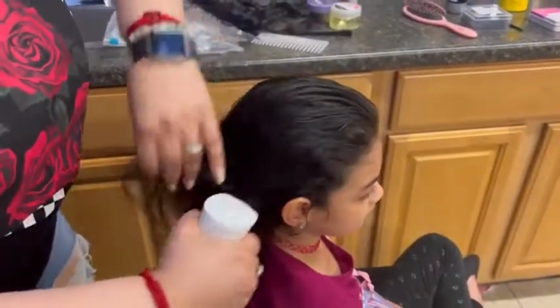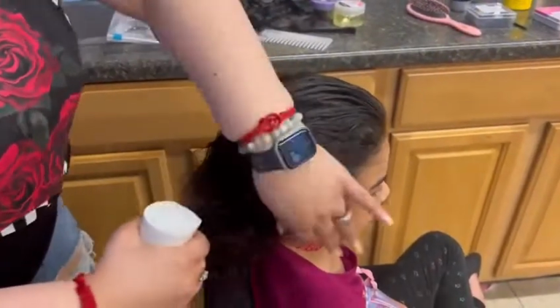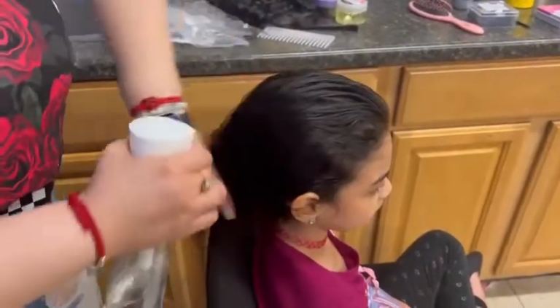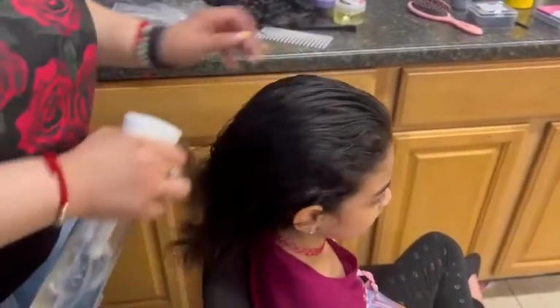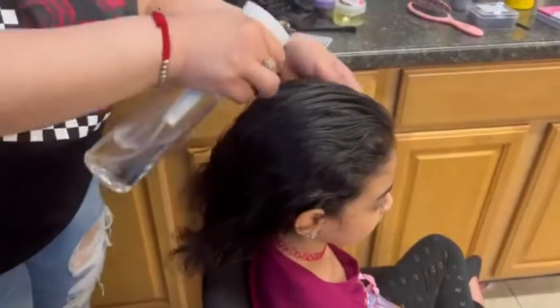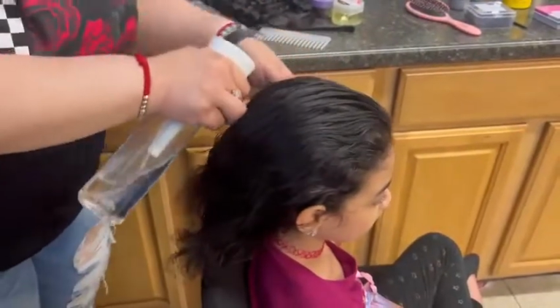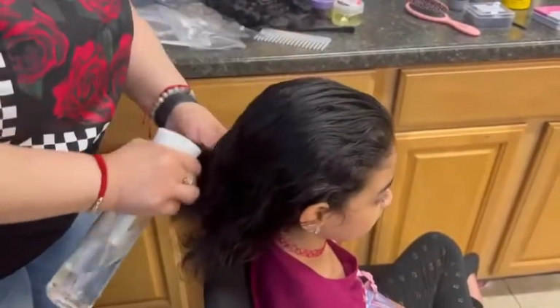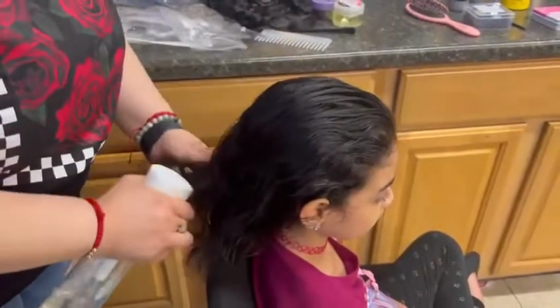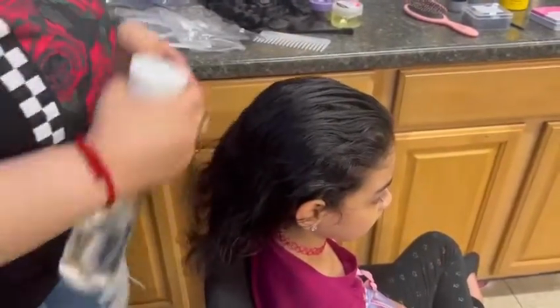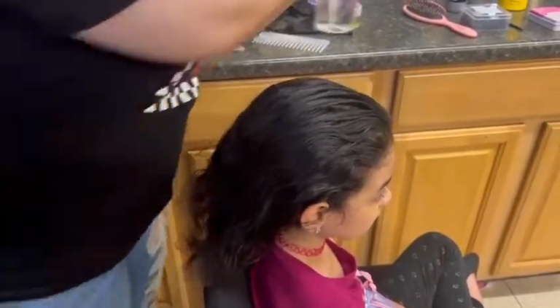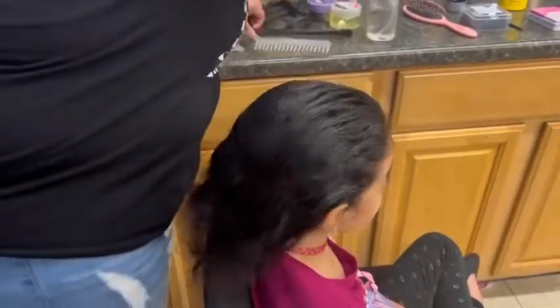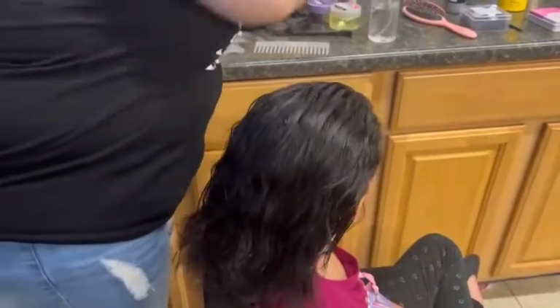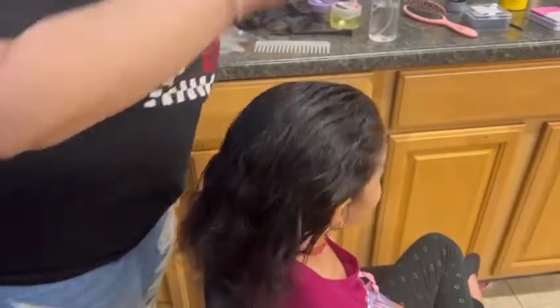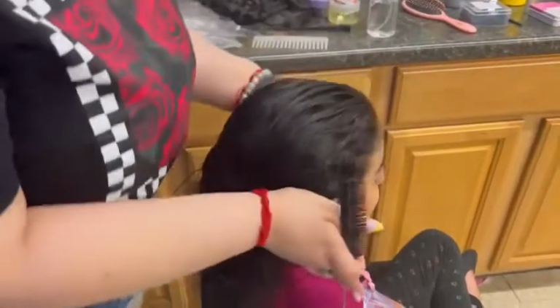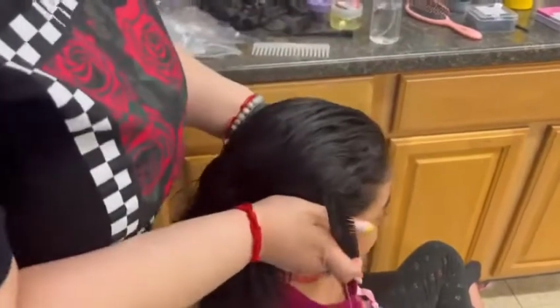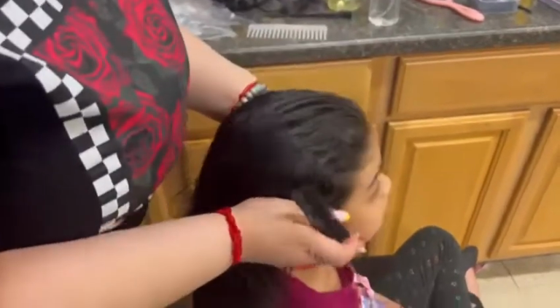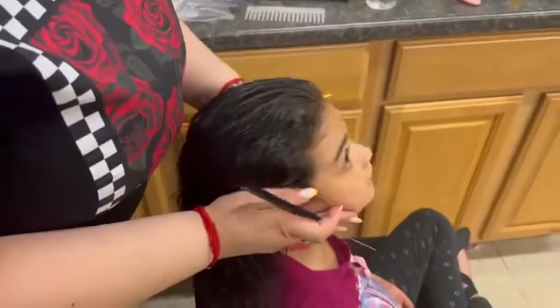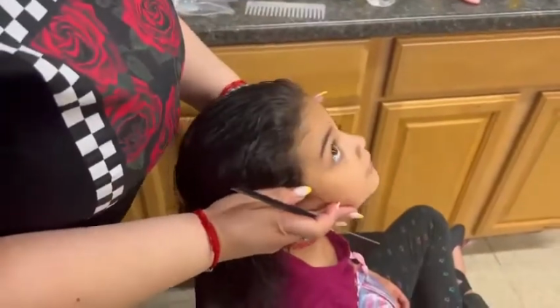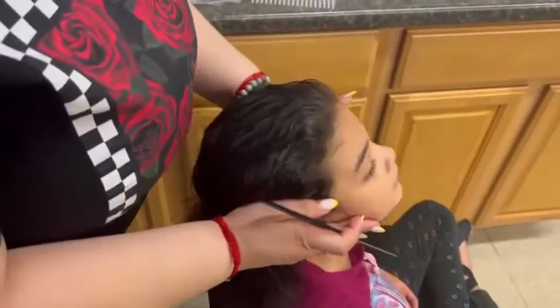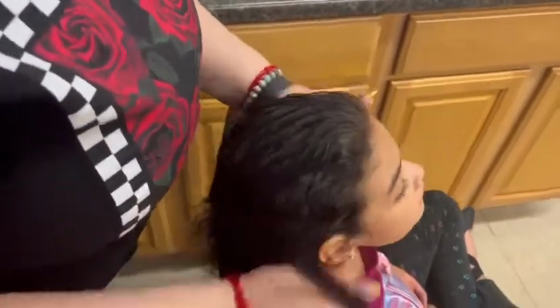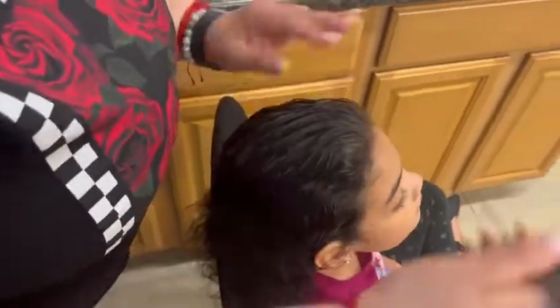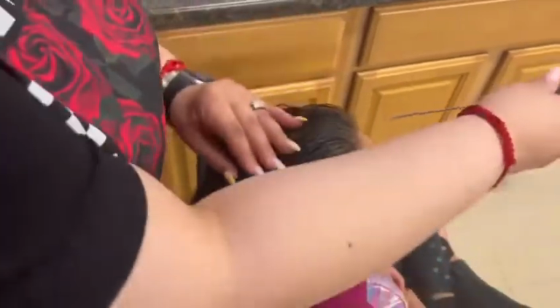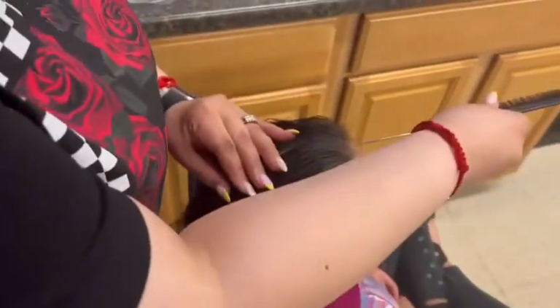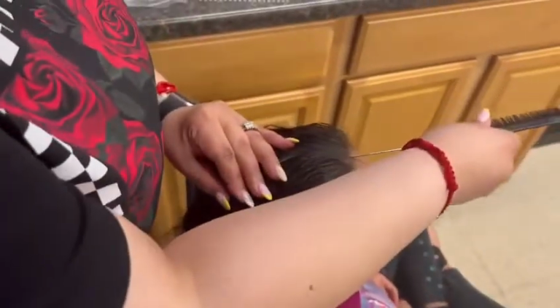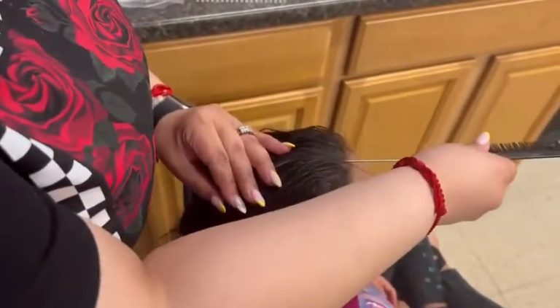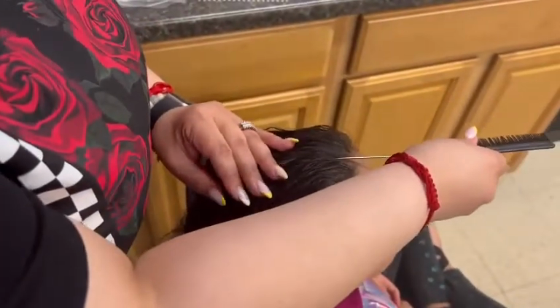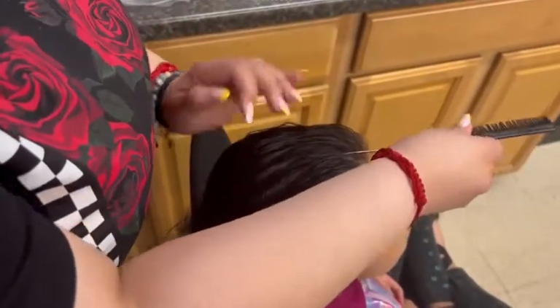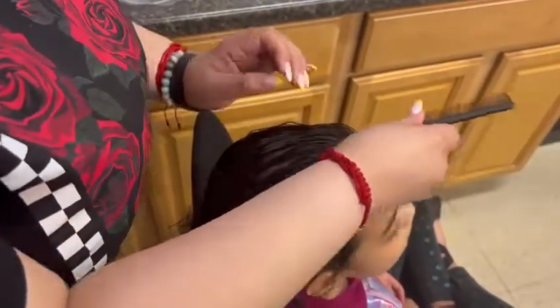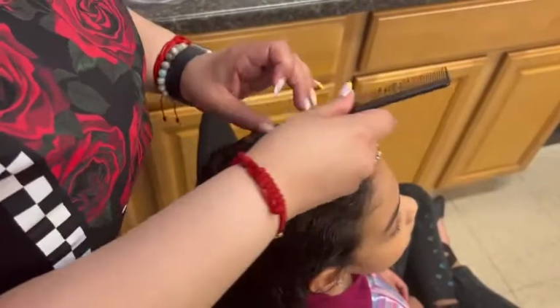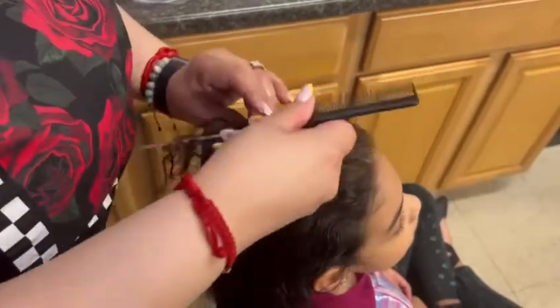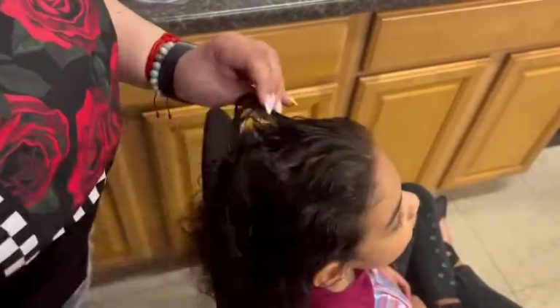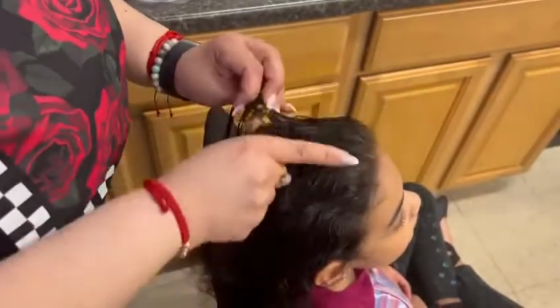First, you're going to want to wet the hair and detangle it completely. Then, with a thin brush, you're going to want to split the hair down the middle.